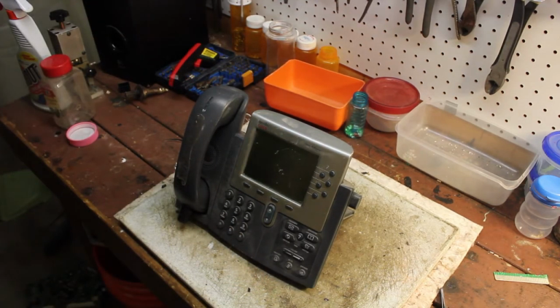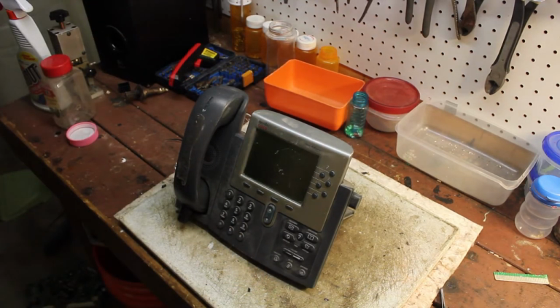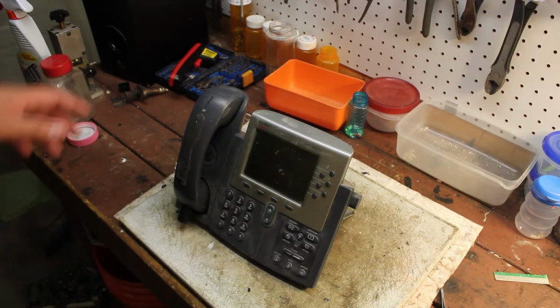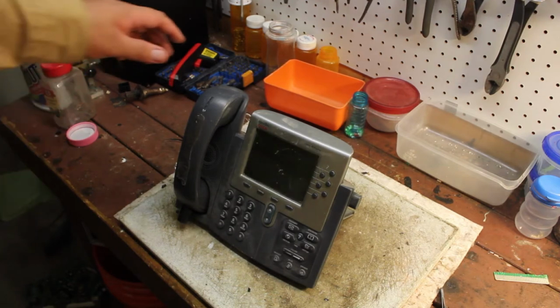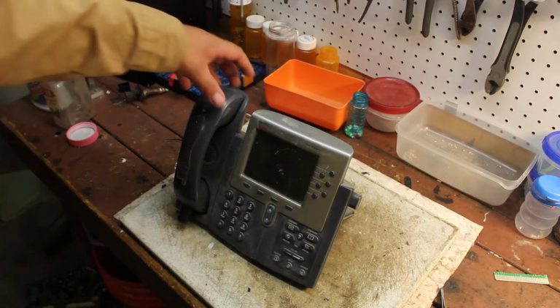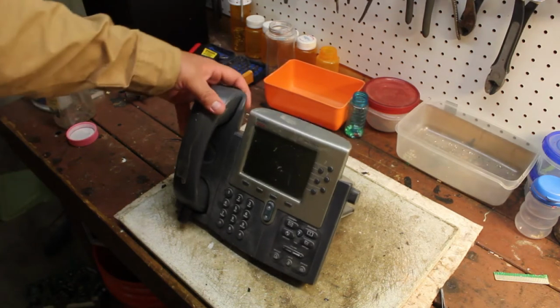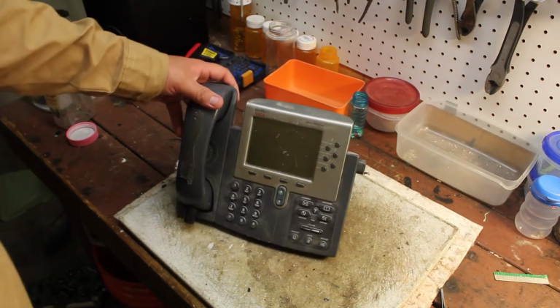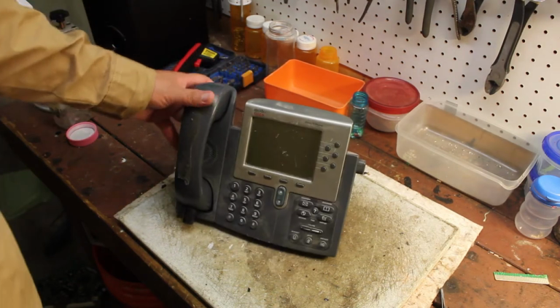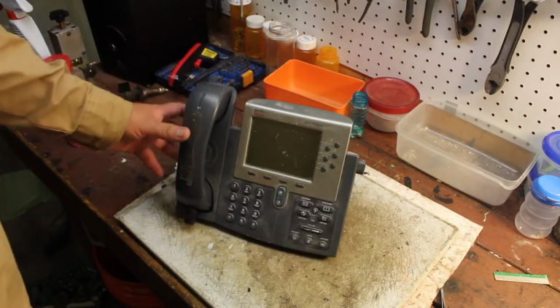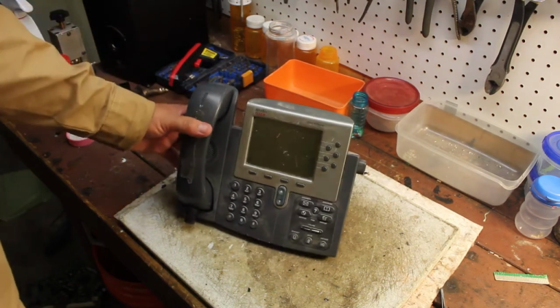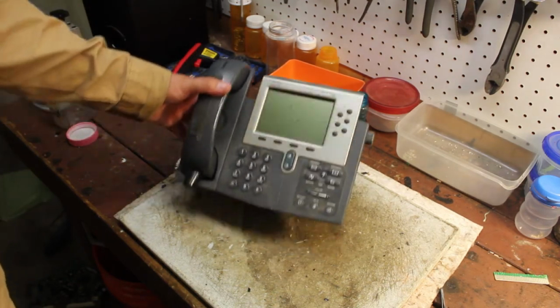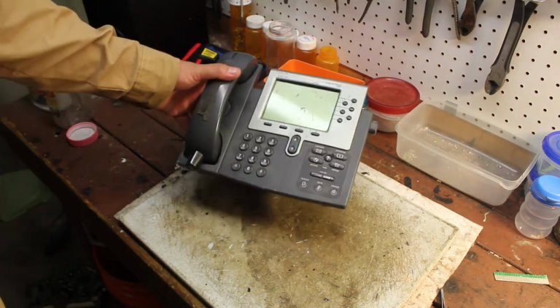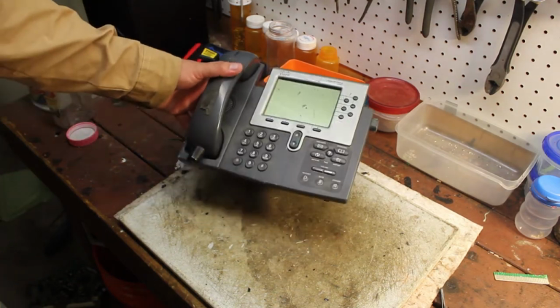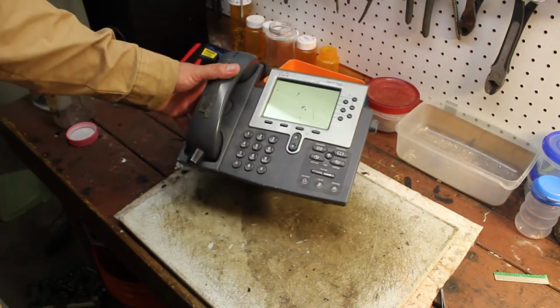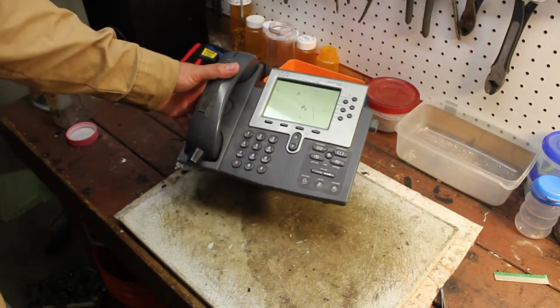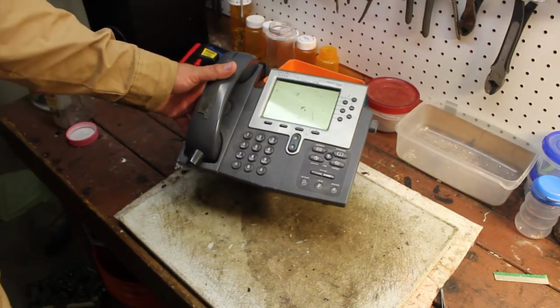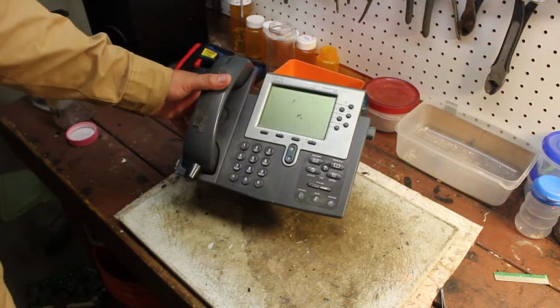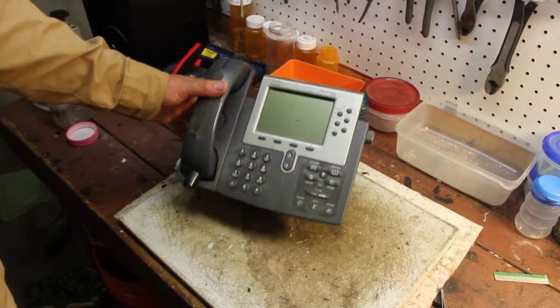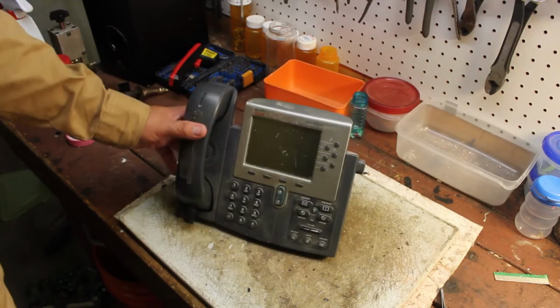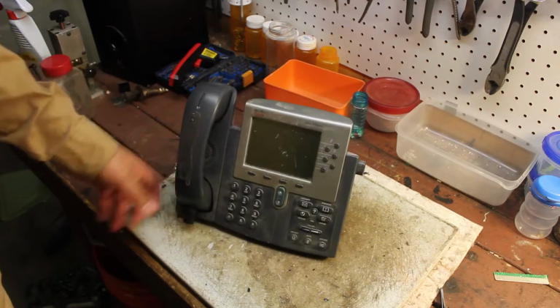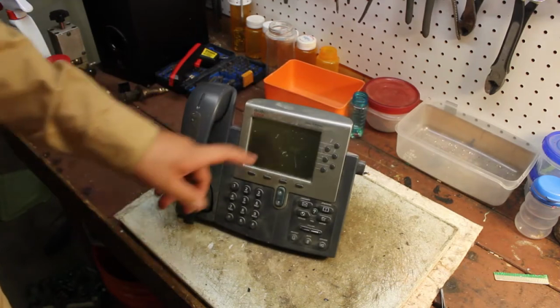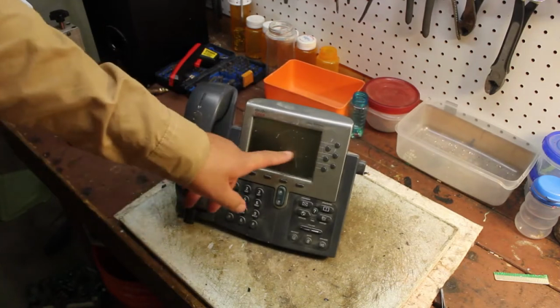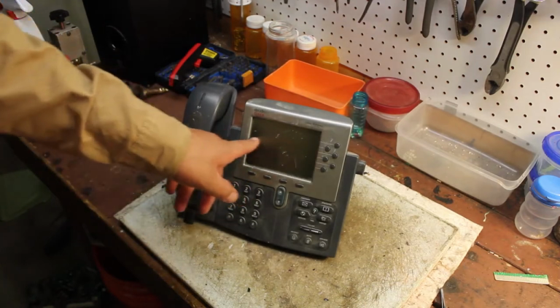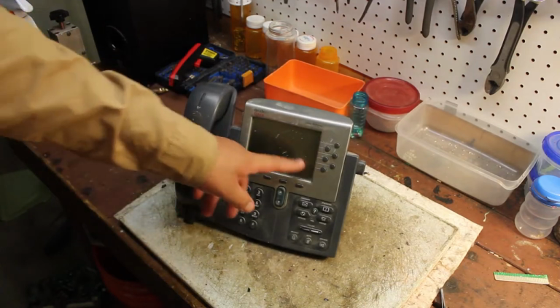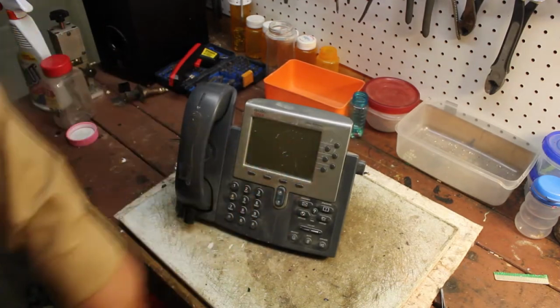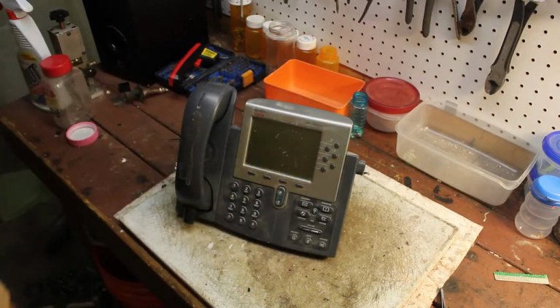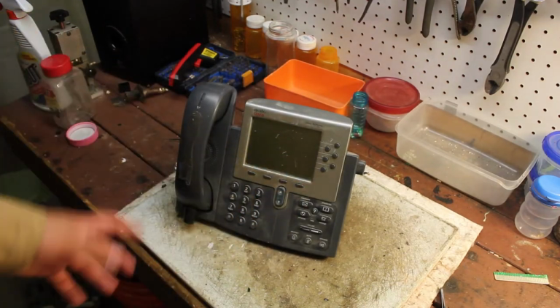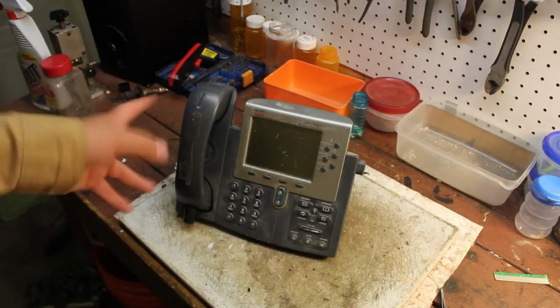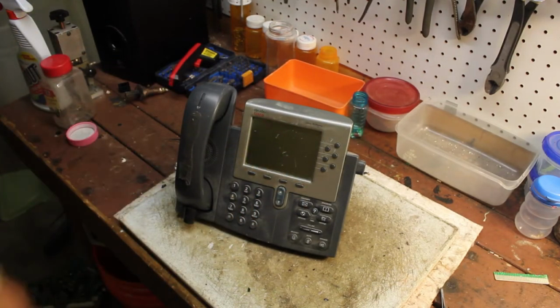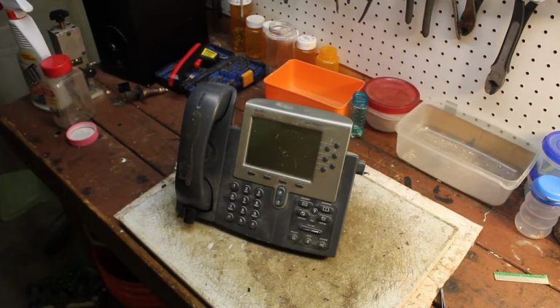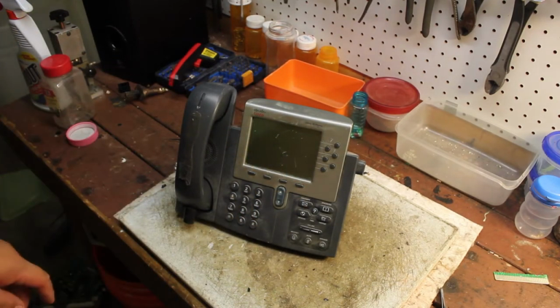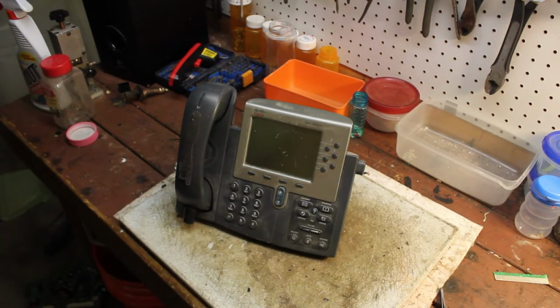Anyways, today we're going to be doing a Cisco telephone — just like a business type of phone, where you get the information there and then you can hold, transfer, whatever.